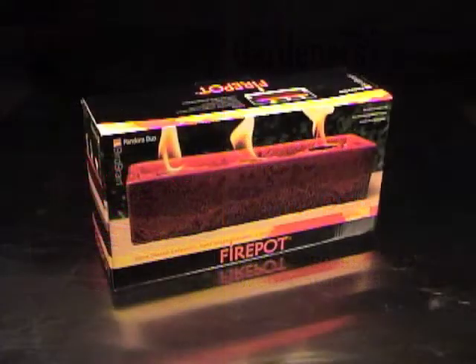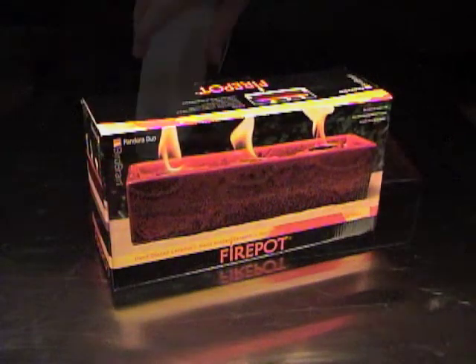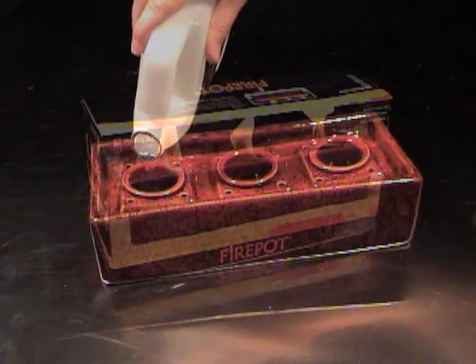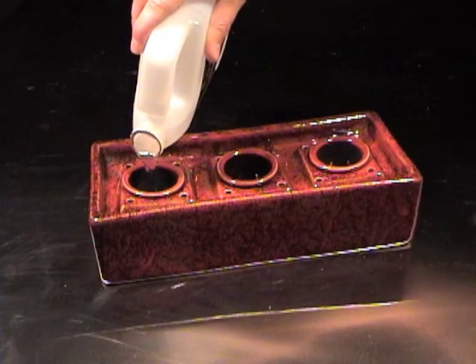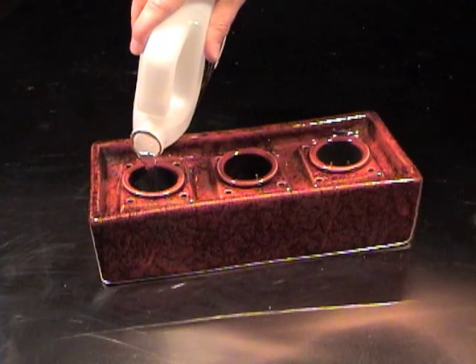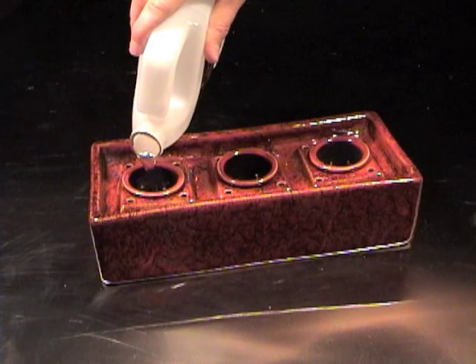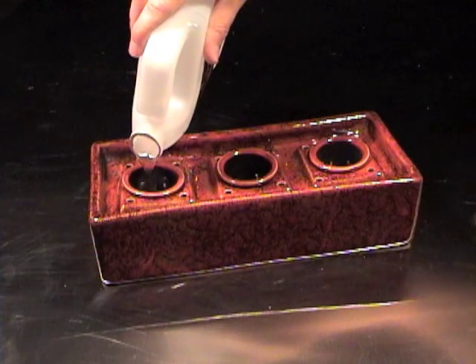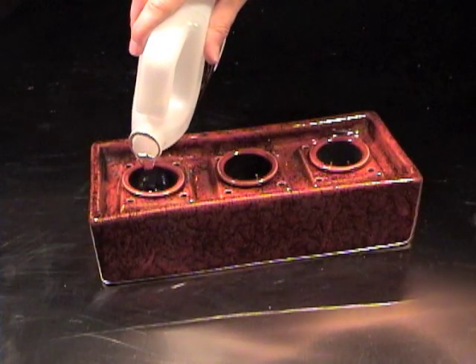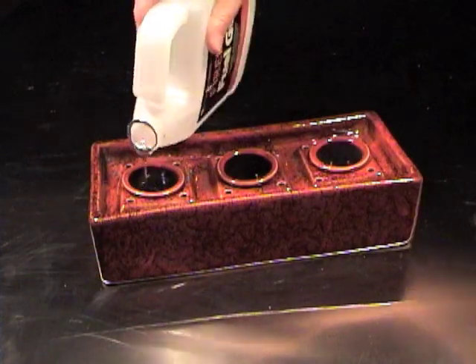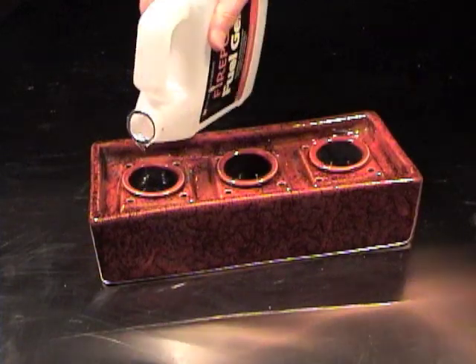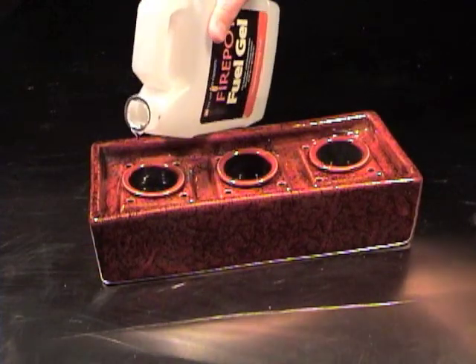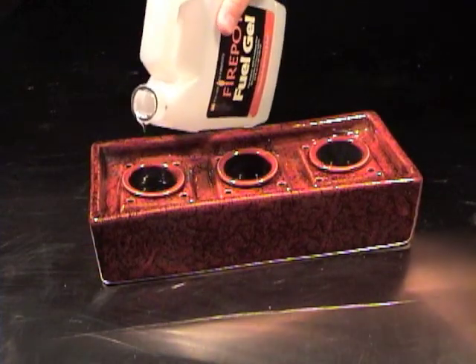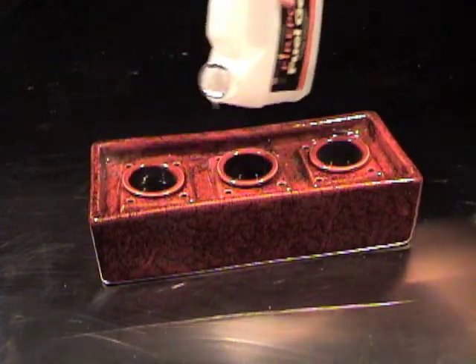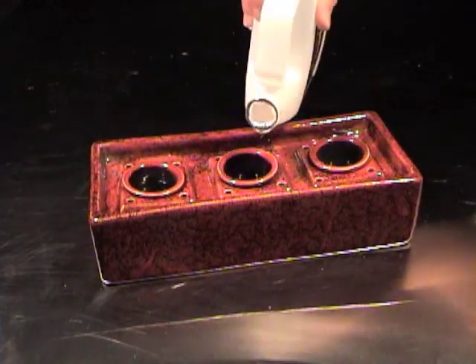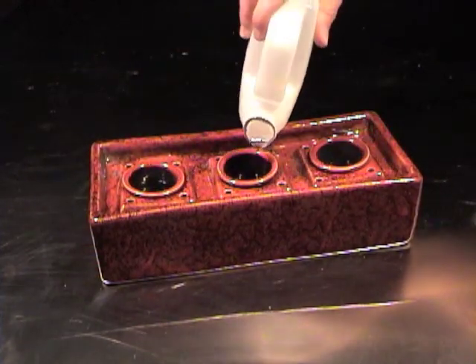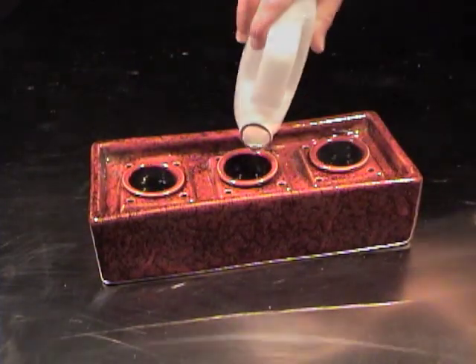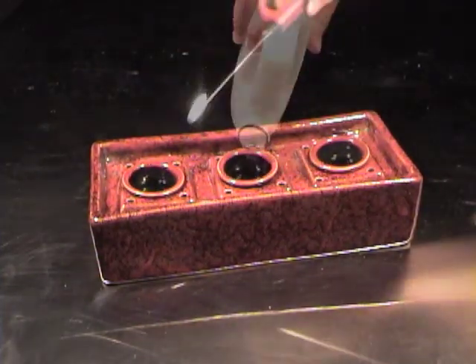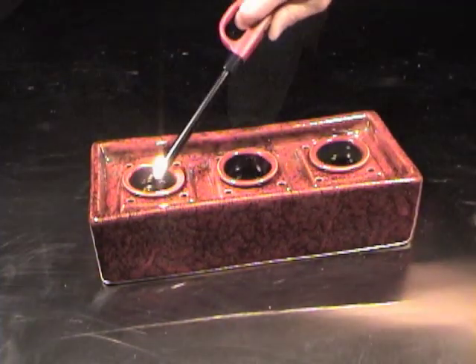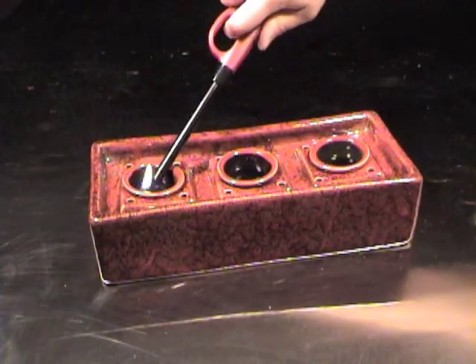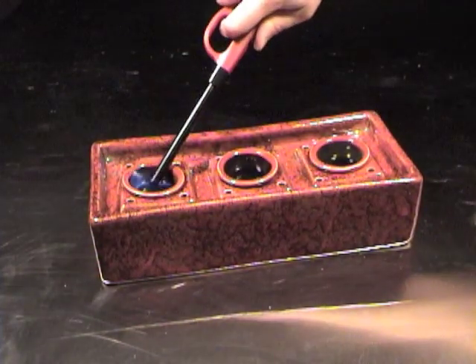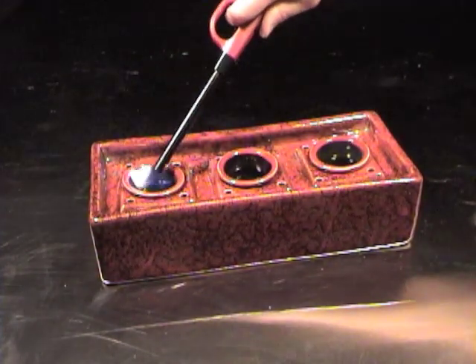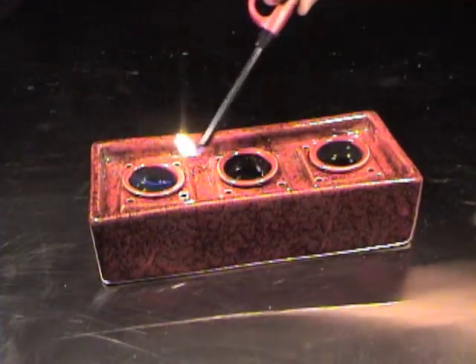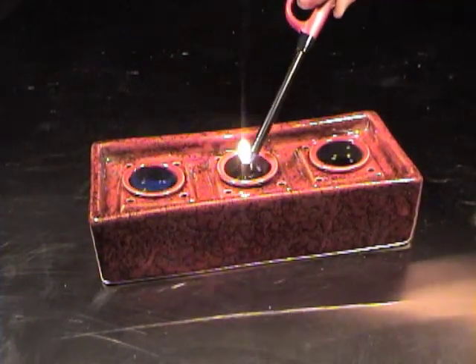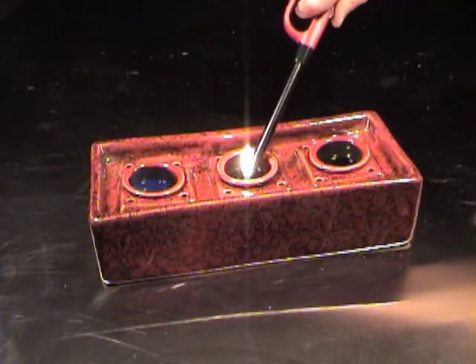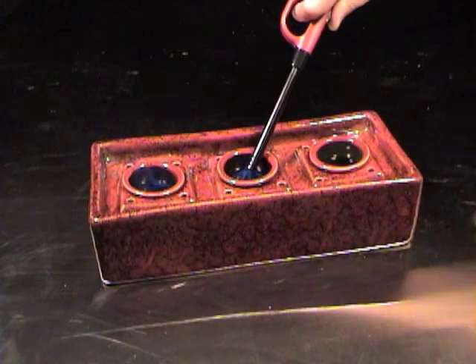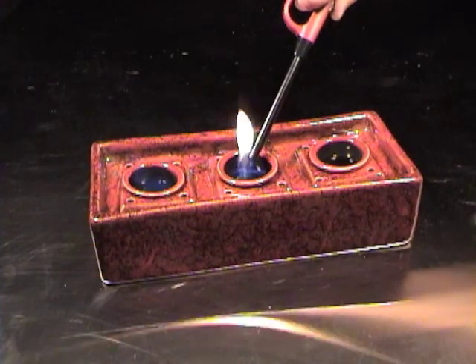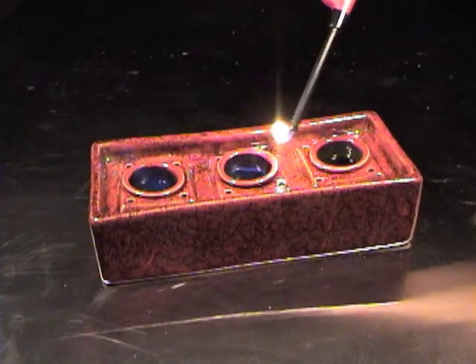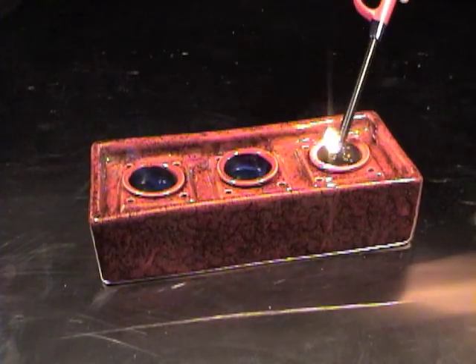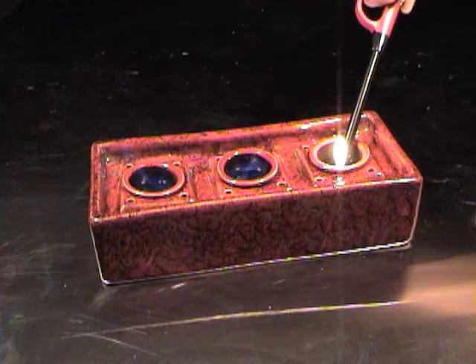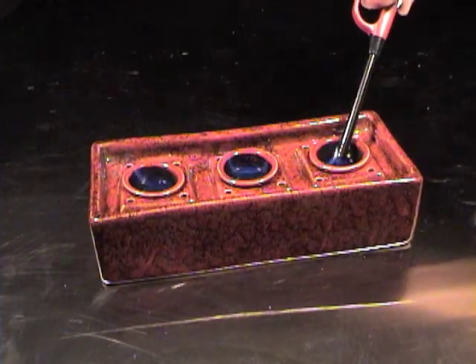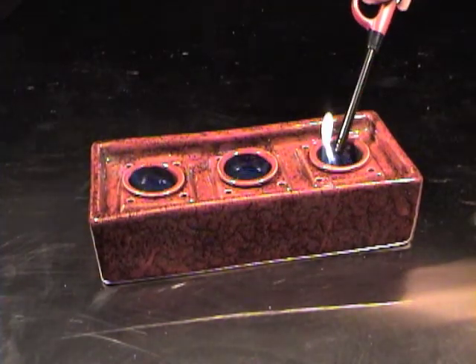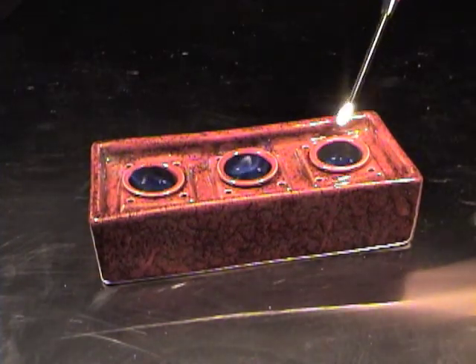Our PFP Pandora Fire Pot is a fantastic centerpiece for indoor or outdoor use. Add some ambiance and warmth to your relaxing spot this season.